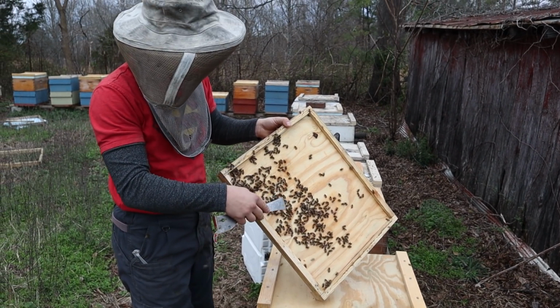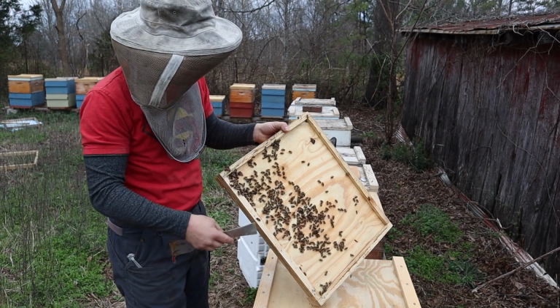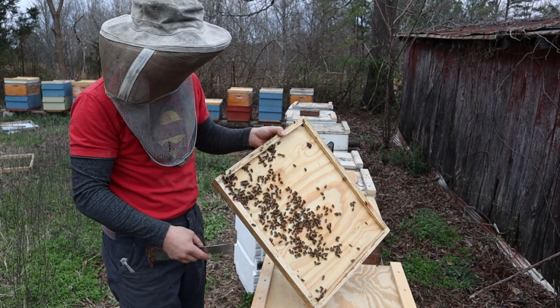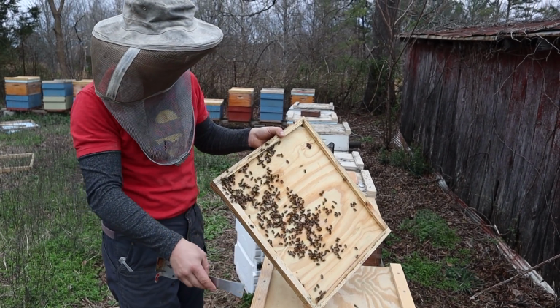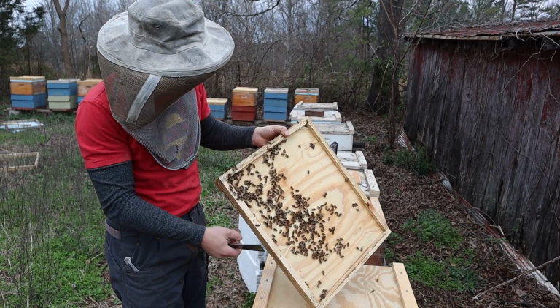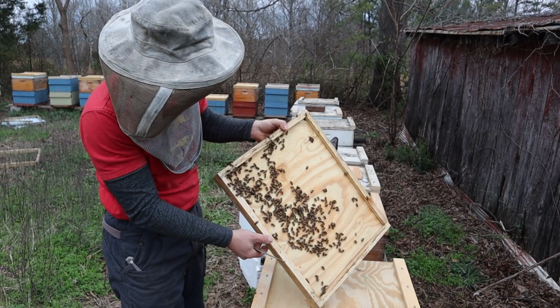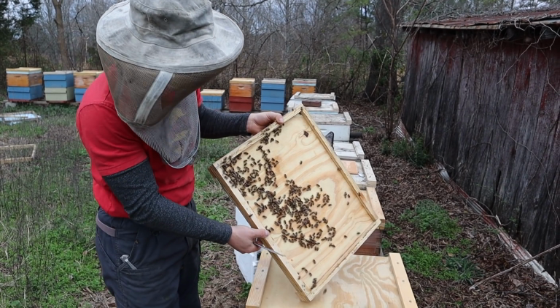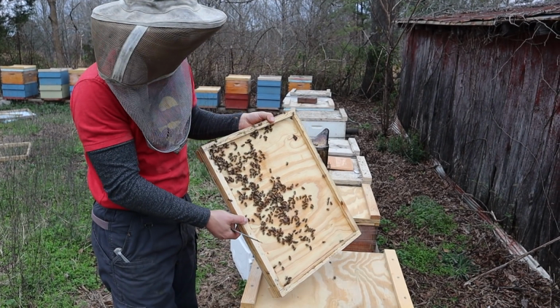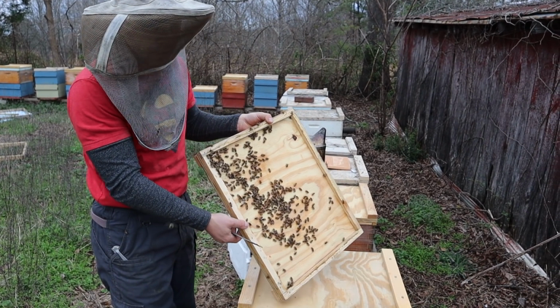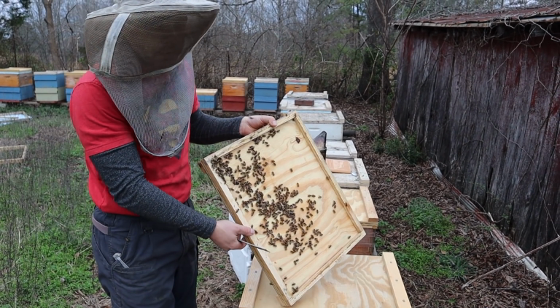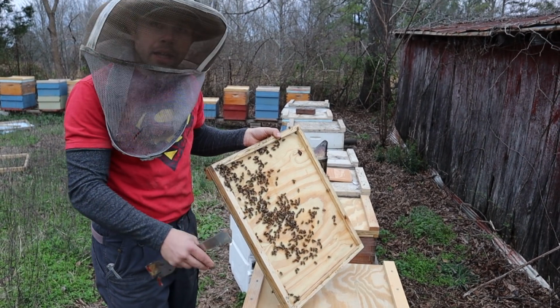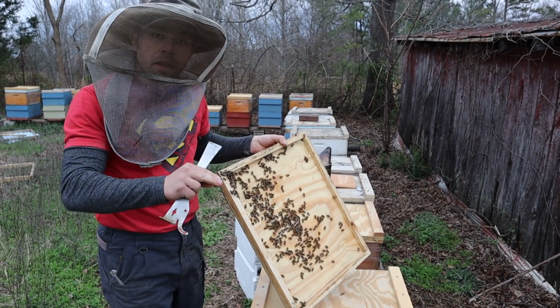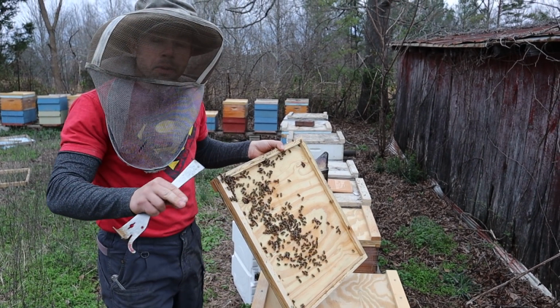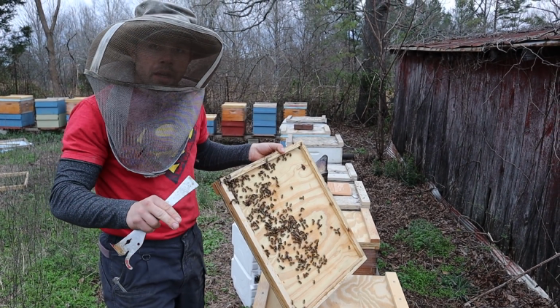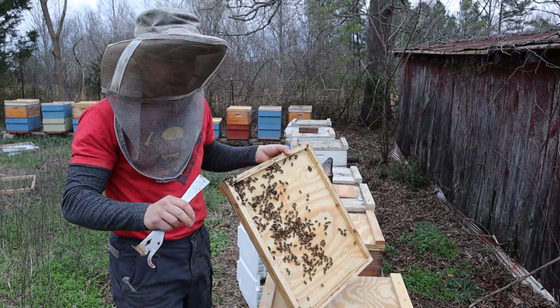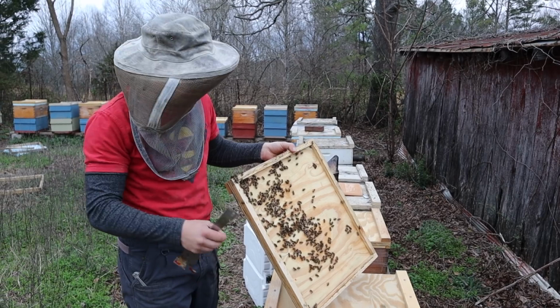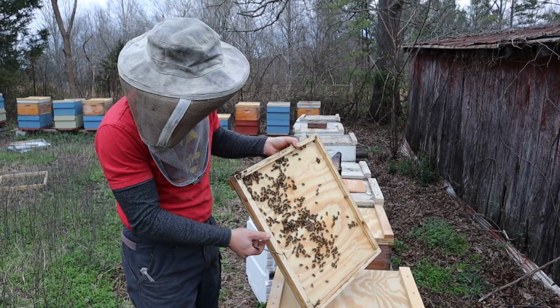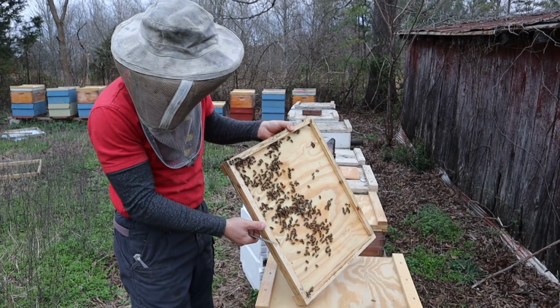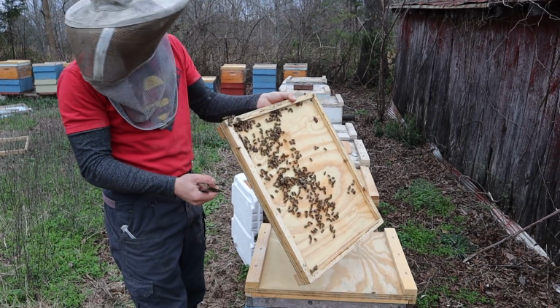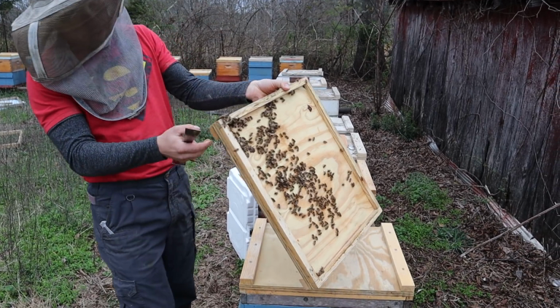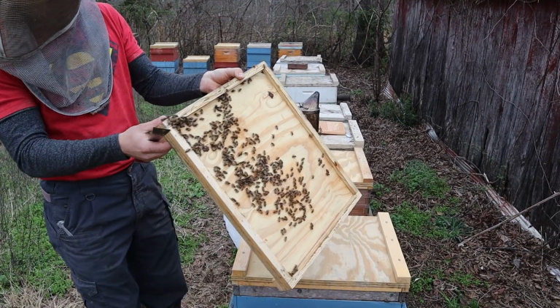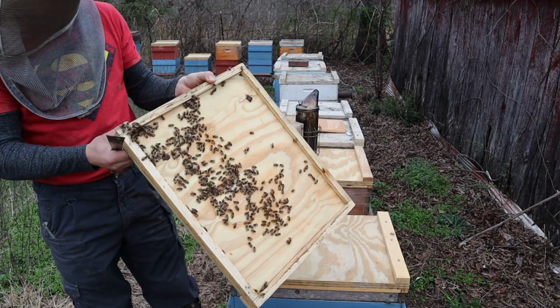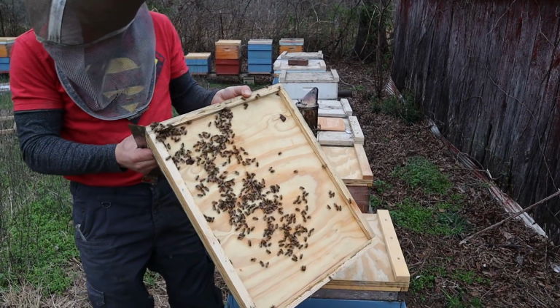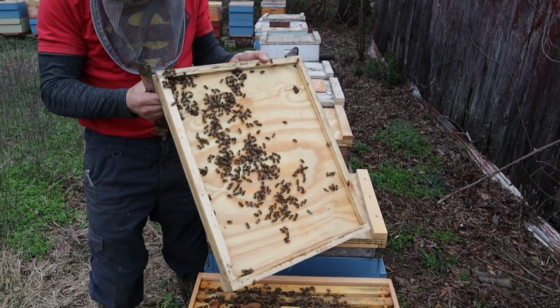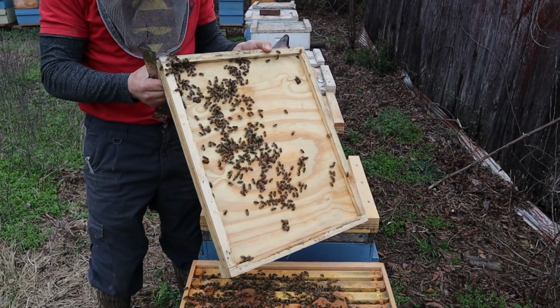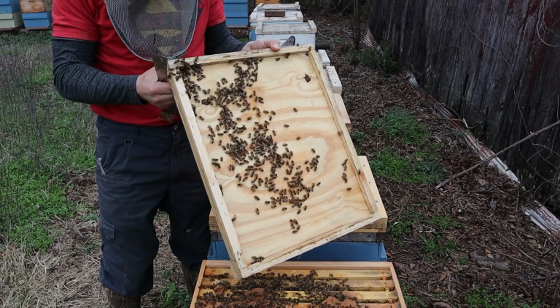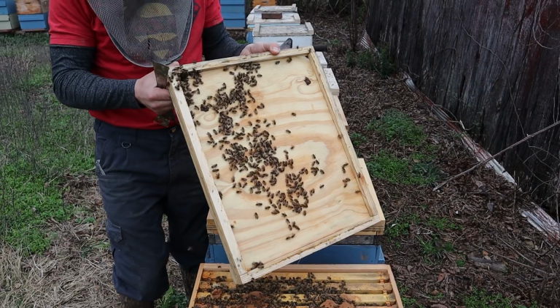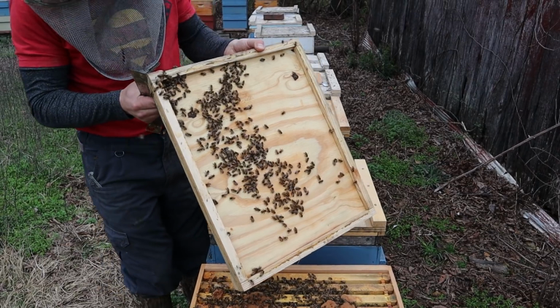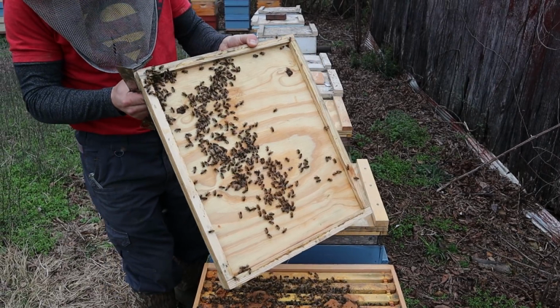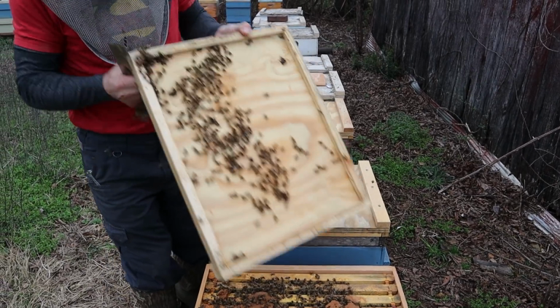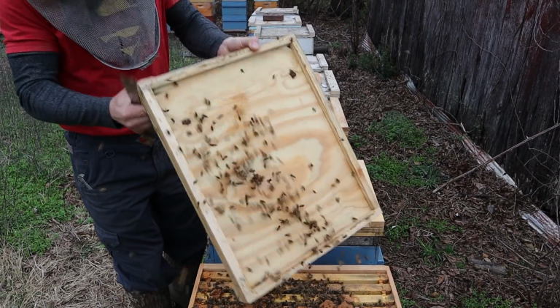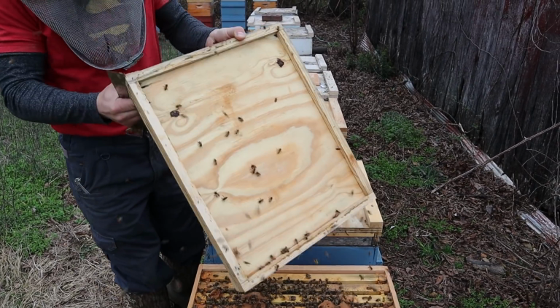I've been really liking these lids with the rims — they give the bees a lot of head space so they can consume the patties quicker. But as soon as that pollen hit, pretty much the entire colony just stopped taking the patties, which is fine. We'd rather not have to feed them — it's a lot of work, it costs money, and the bees do far better on real pollen. Nothing beats good pollen.